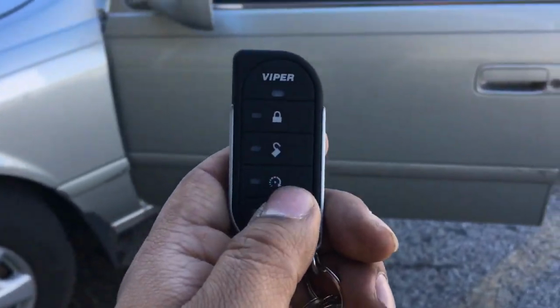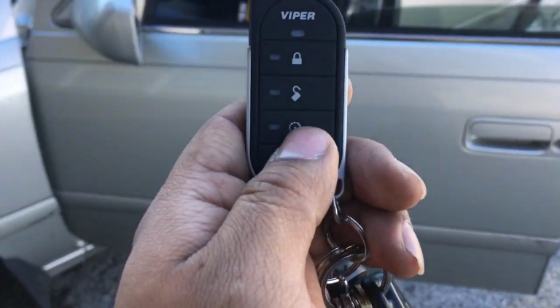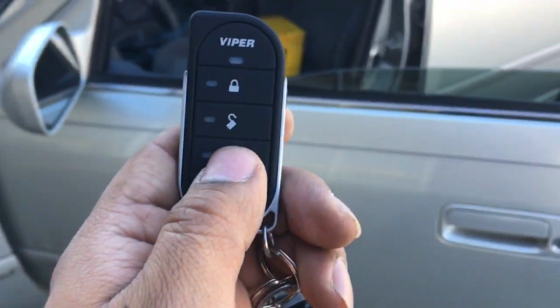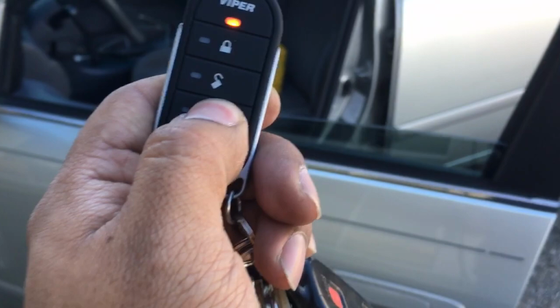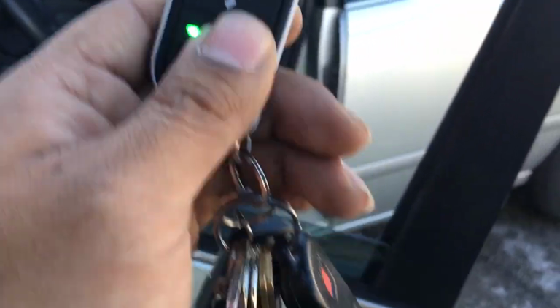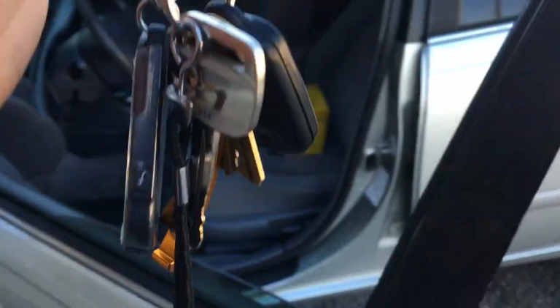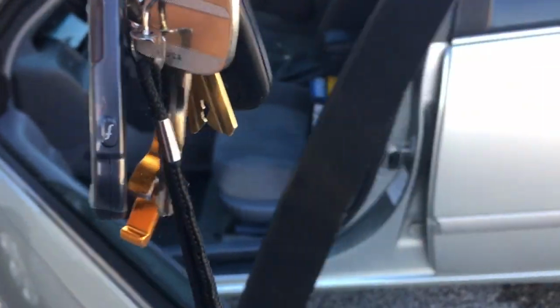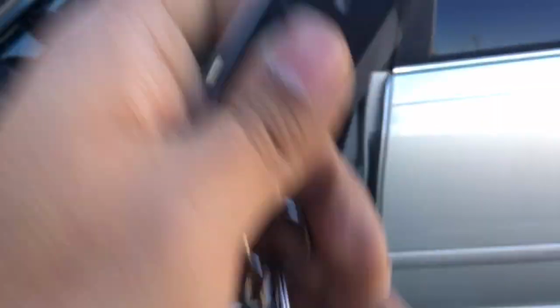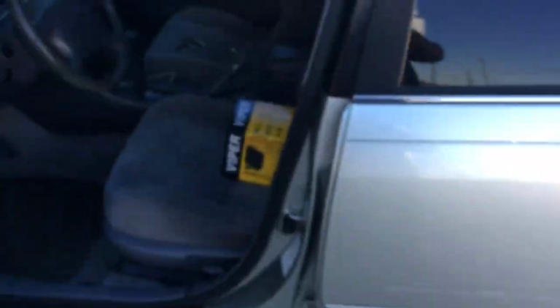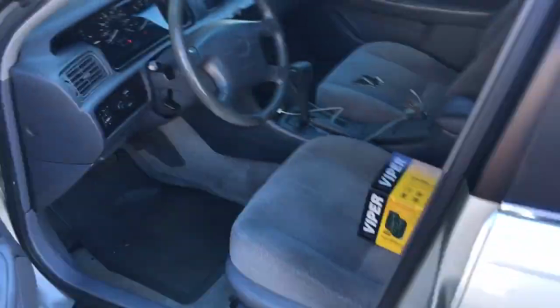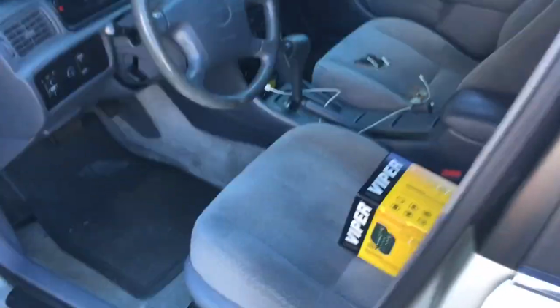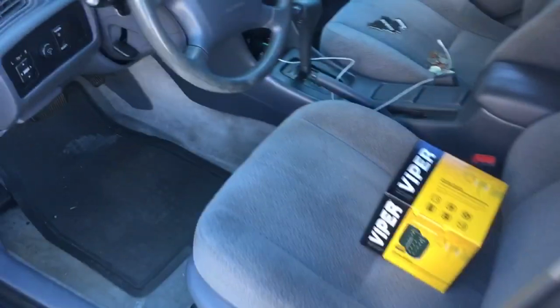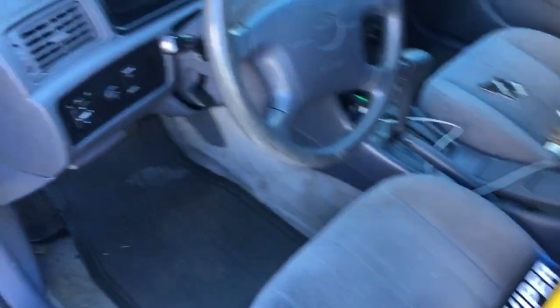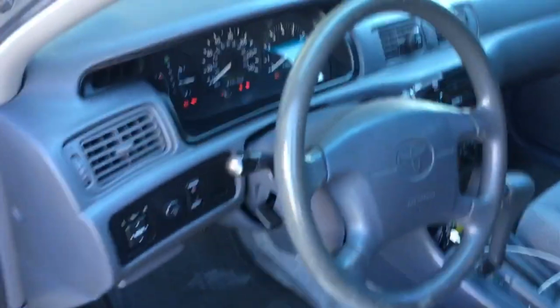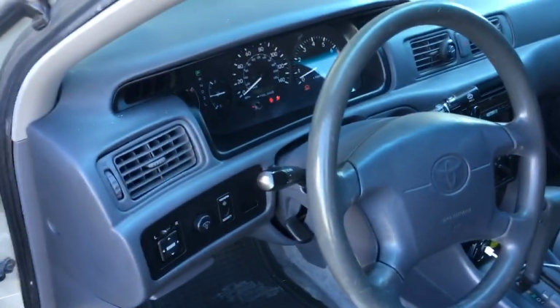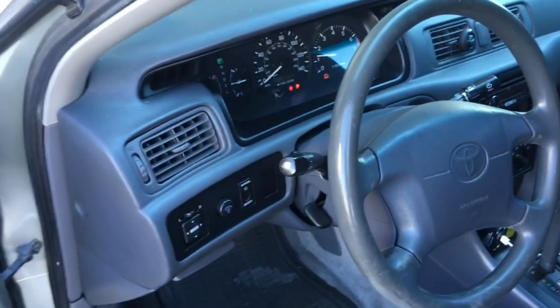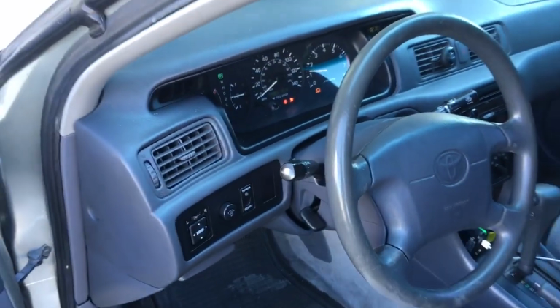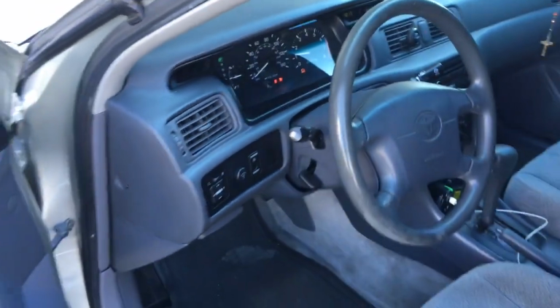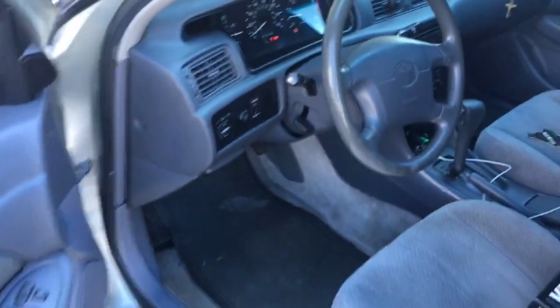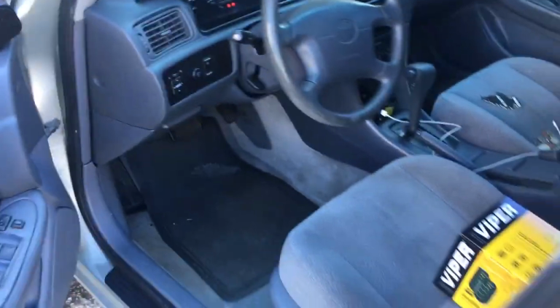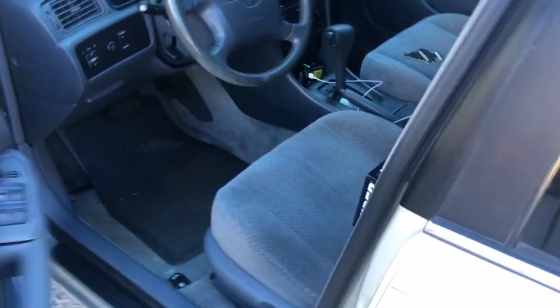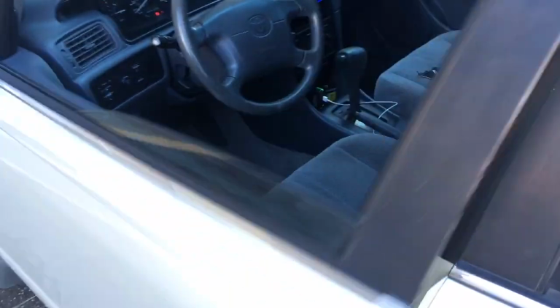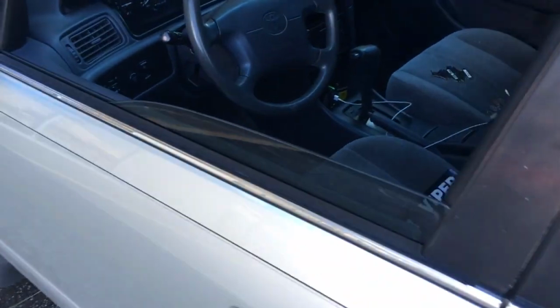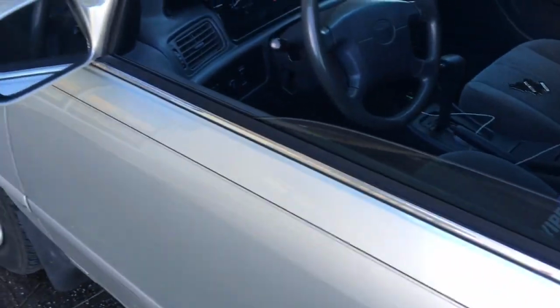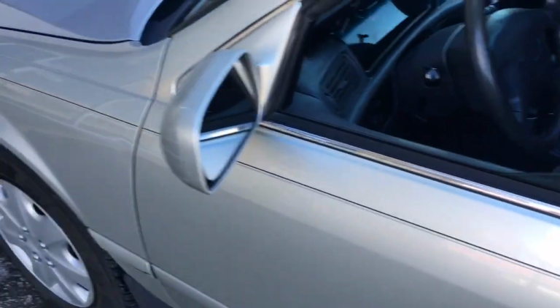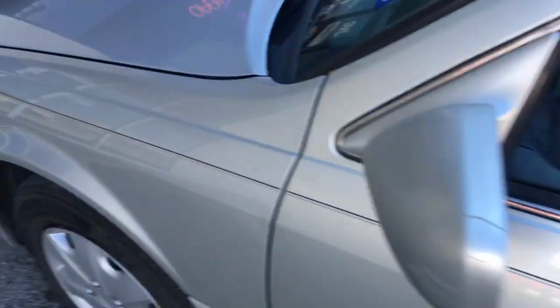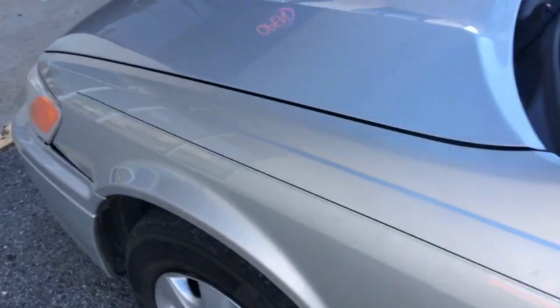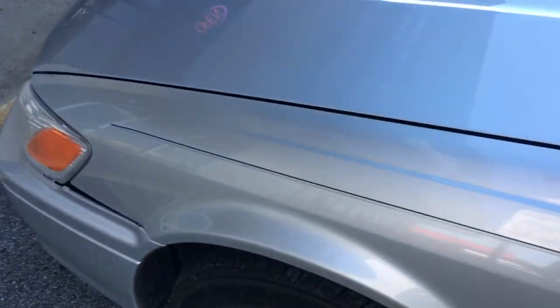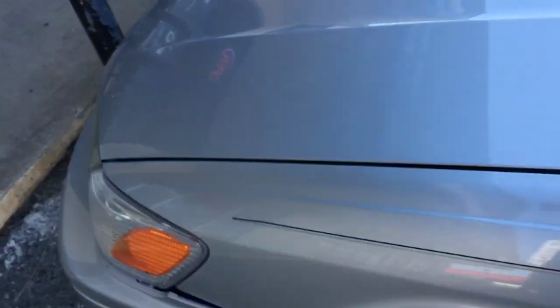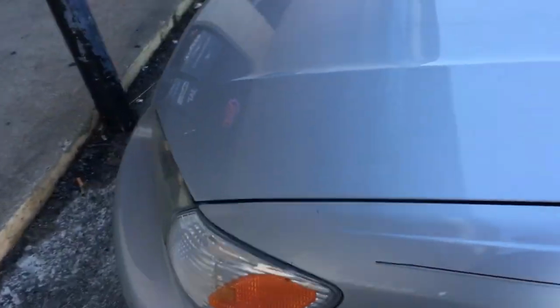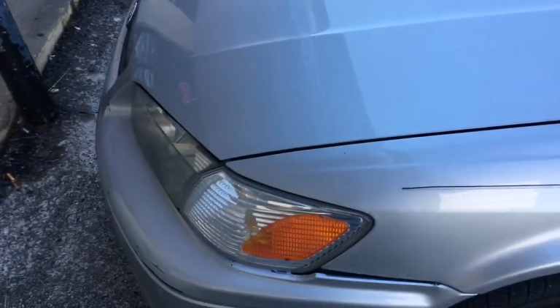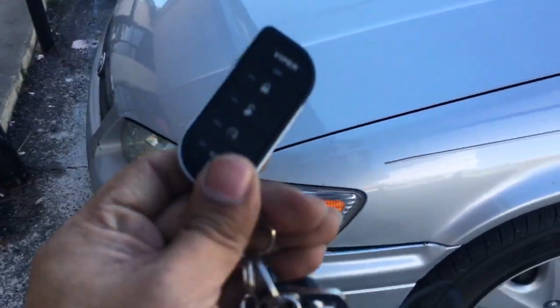And for the remote start, the keys are right here. Hit the remote start button — there's no one sitting inside. It cranks the engine. Viper Remote Start.